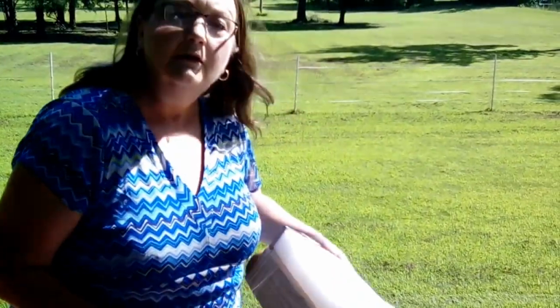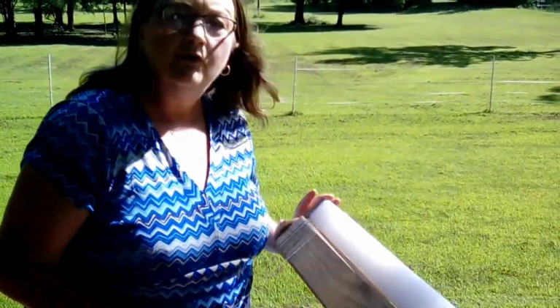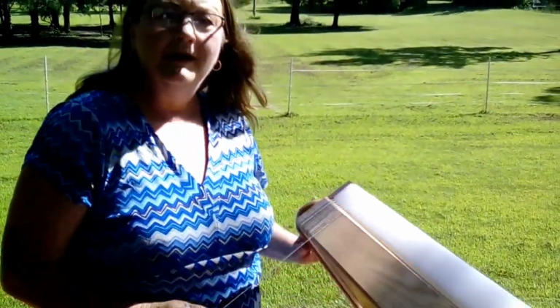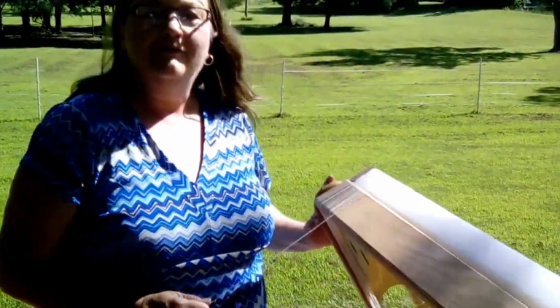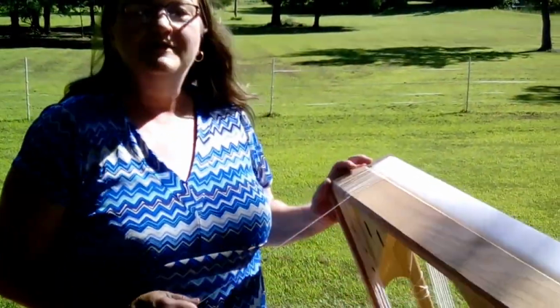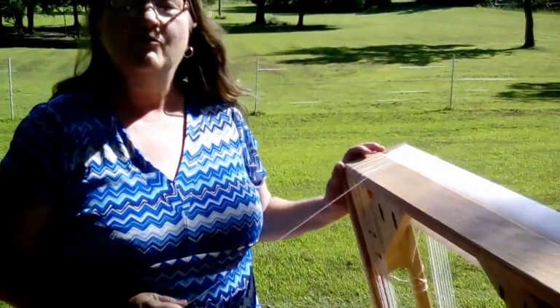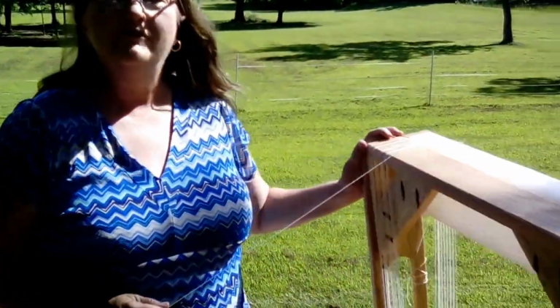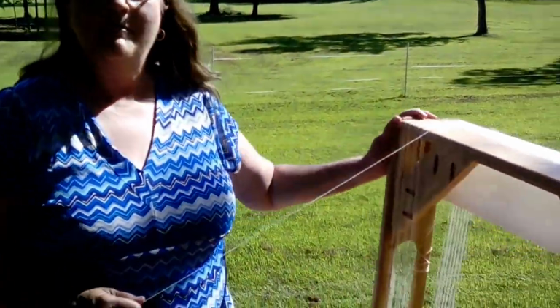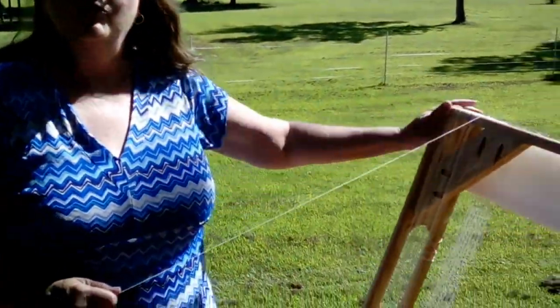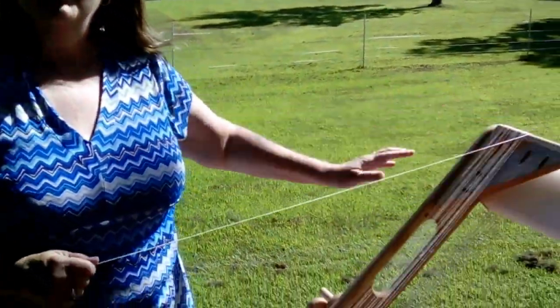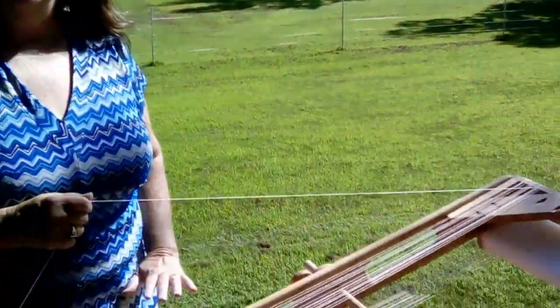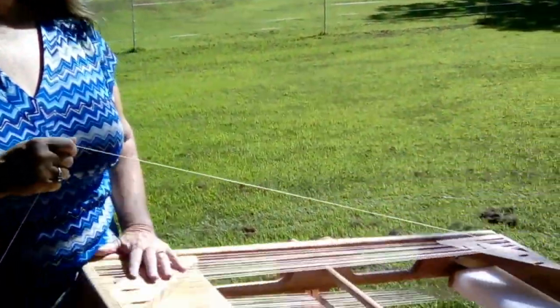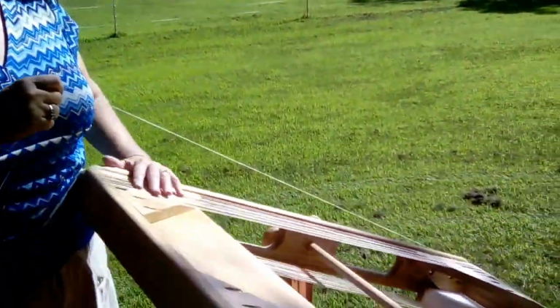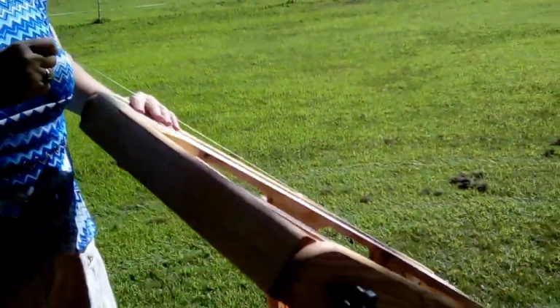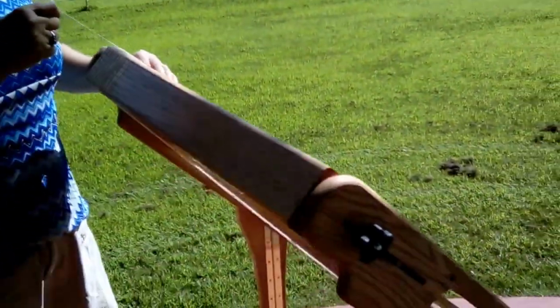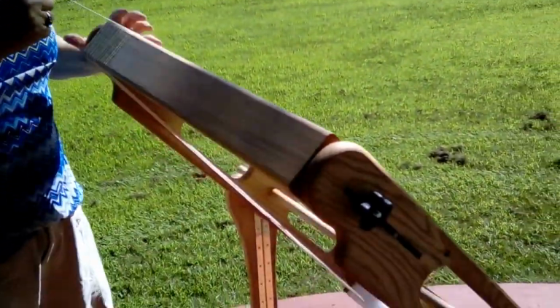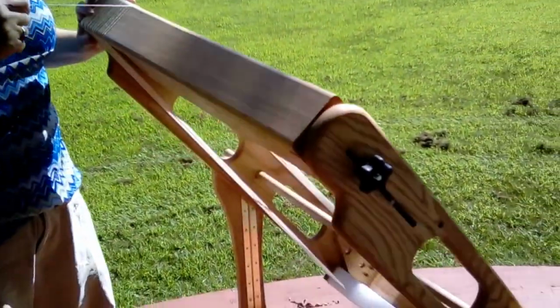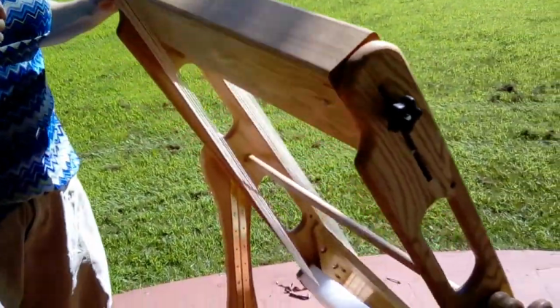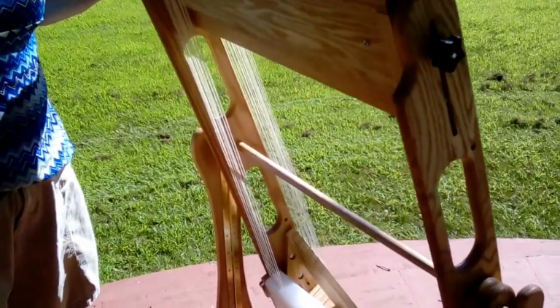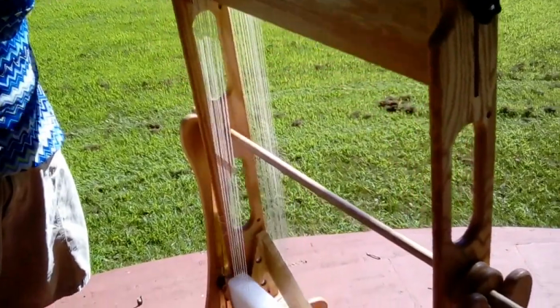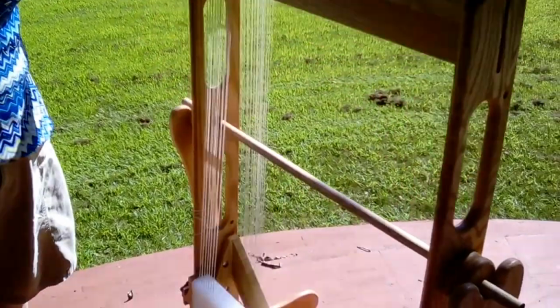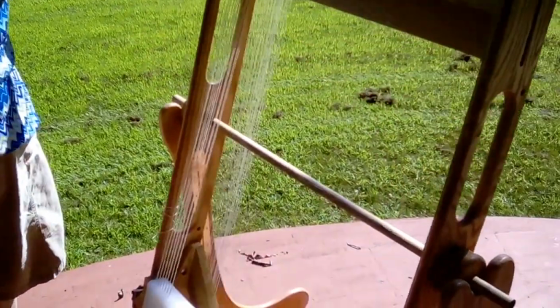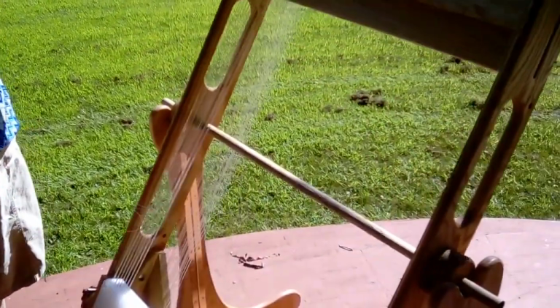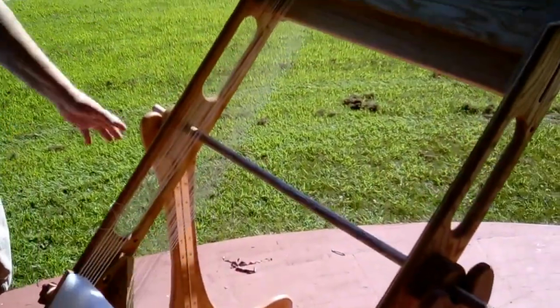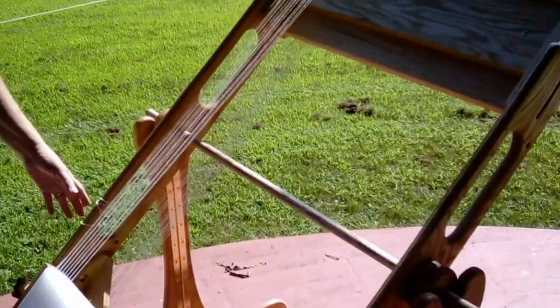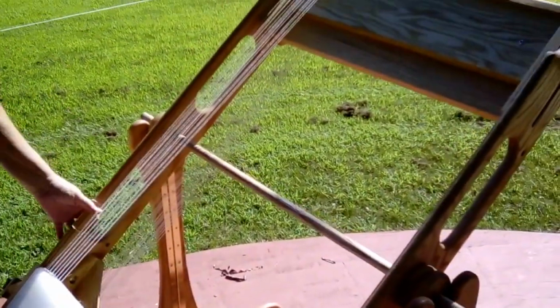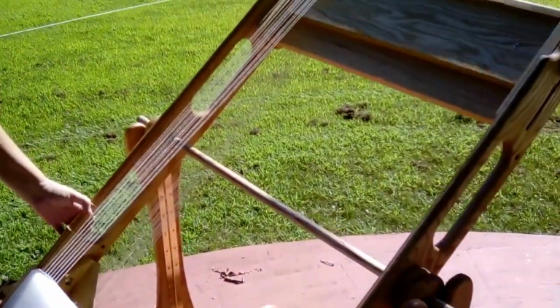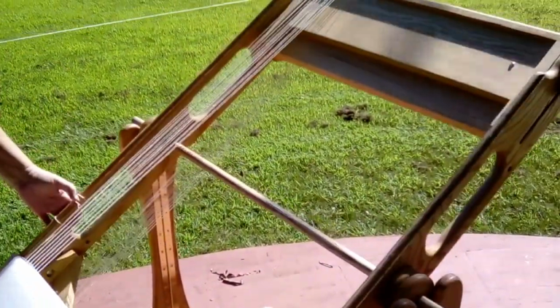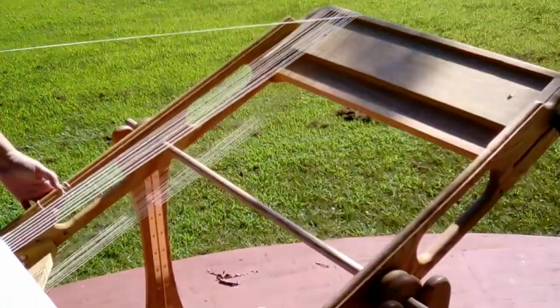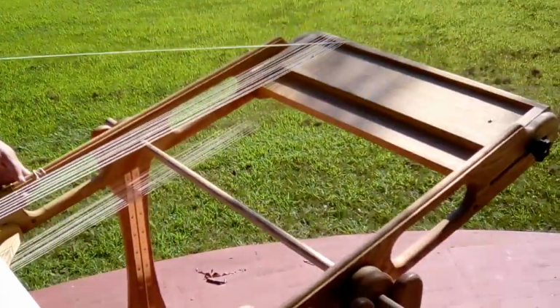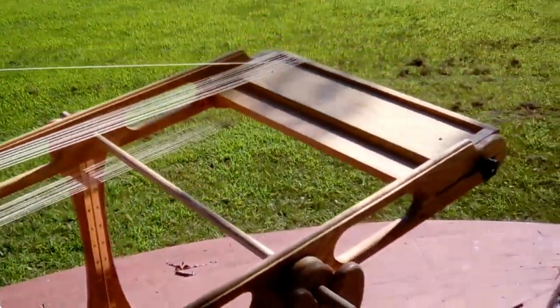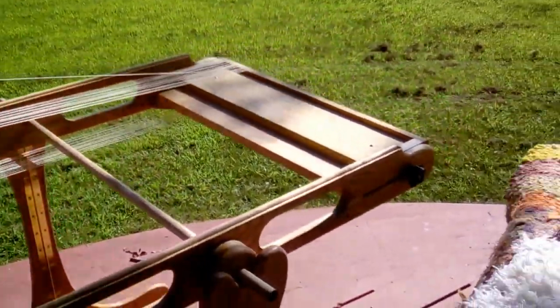Good morning! If you've seen the Weaver's Rapid Warp Lumen Action previously, you know what a great tool it is for accomplishing all kinds of woven projects.